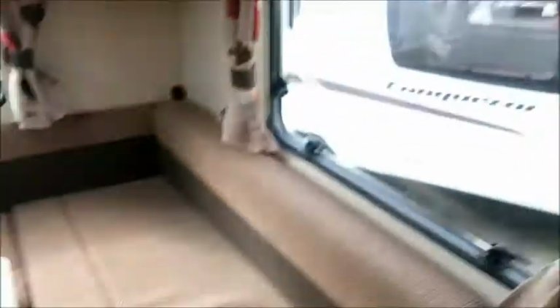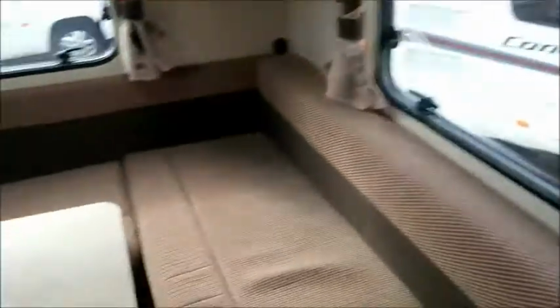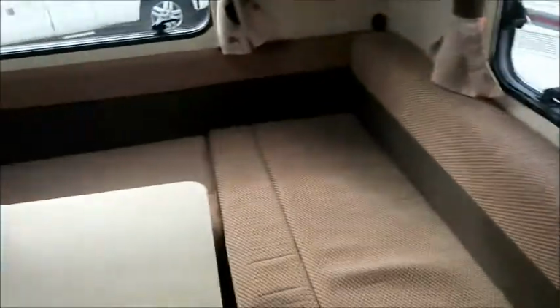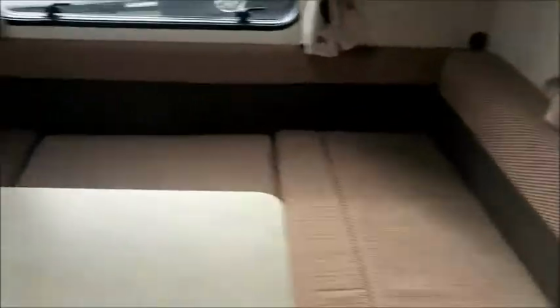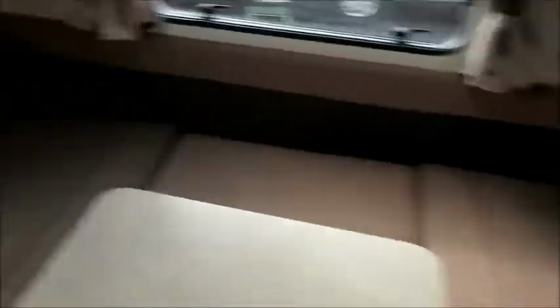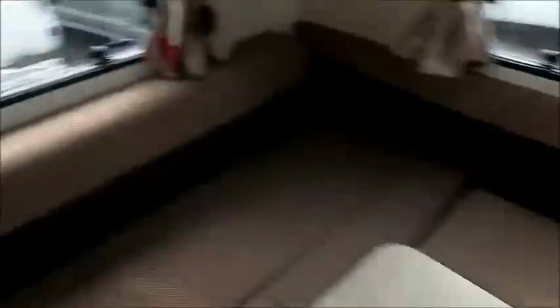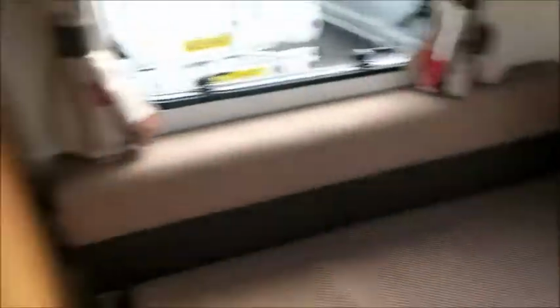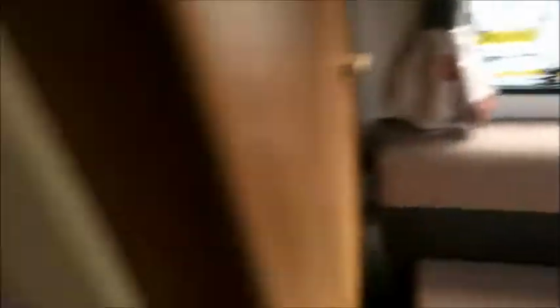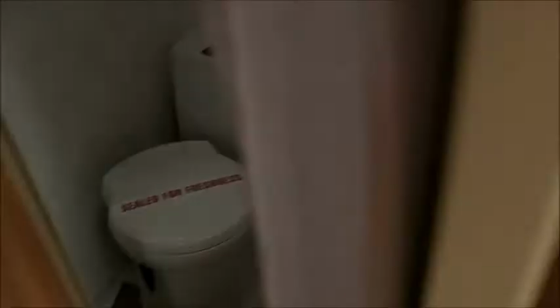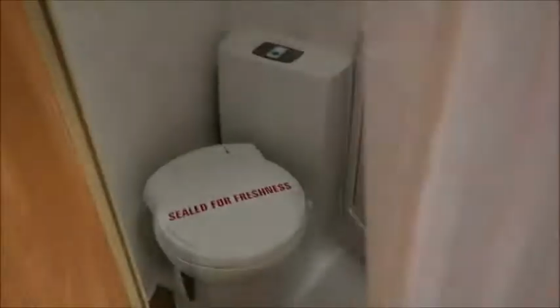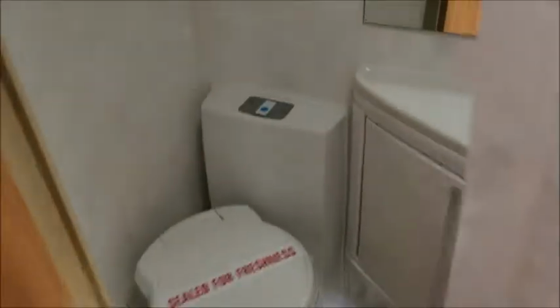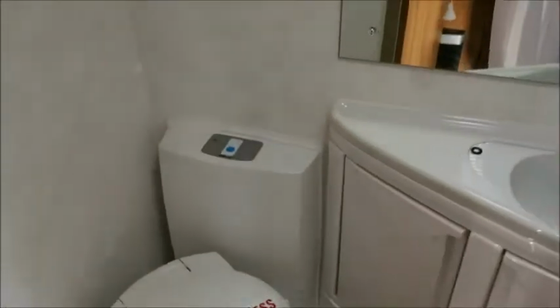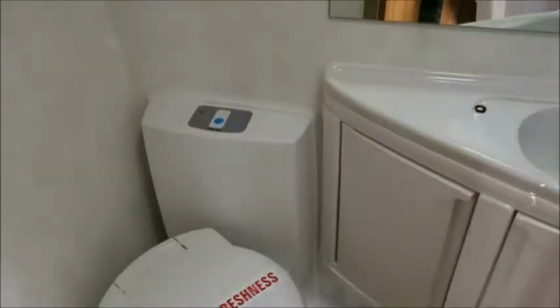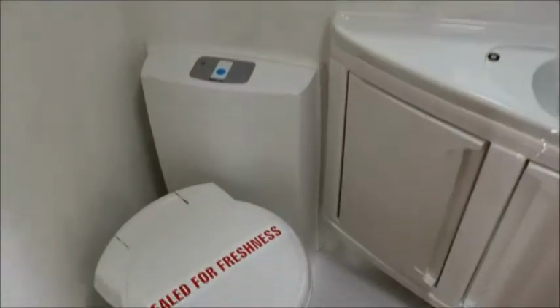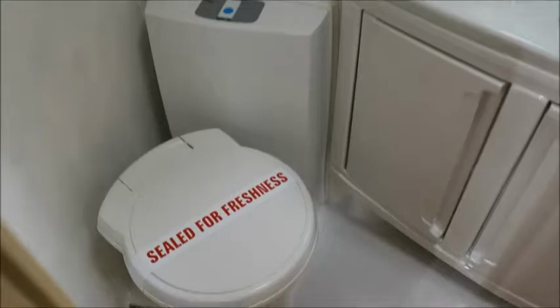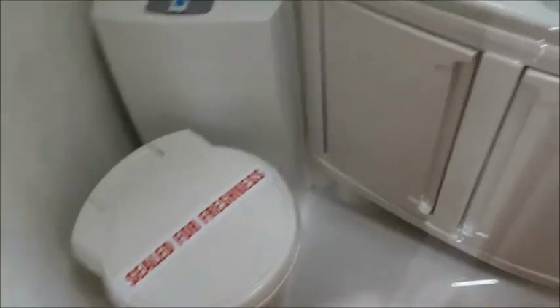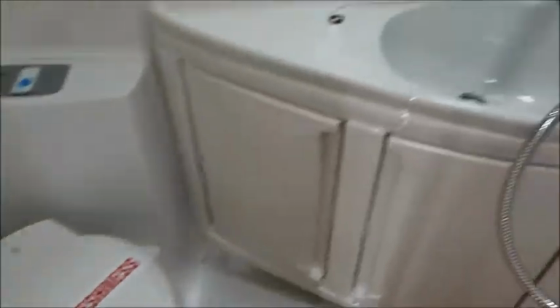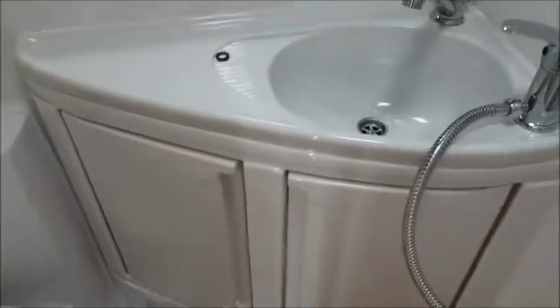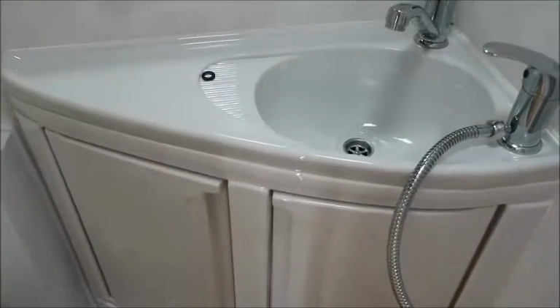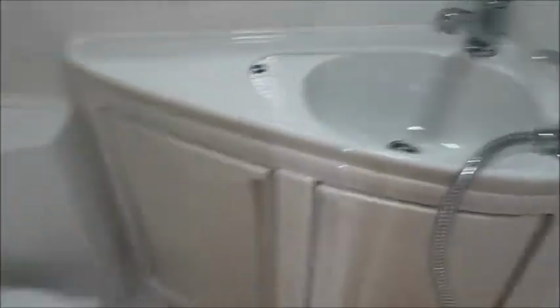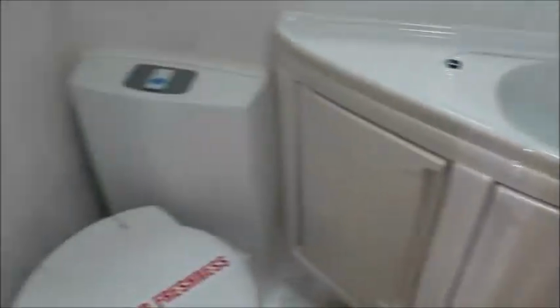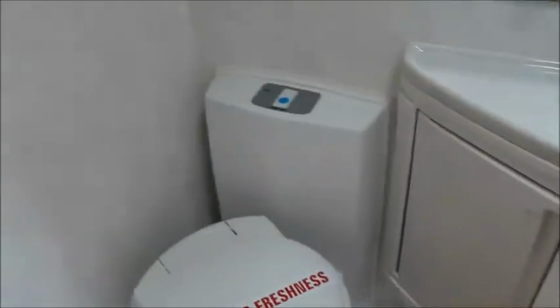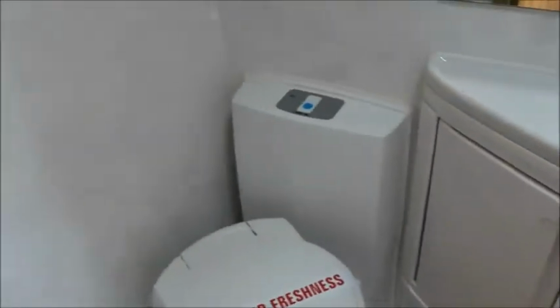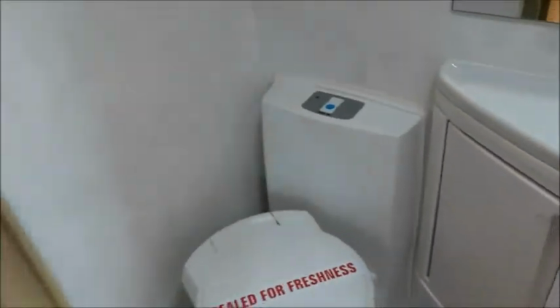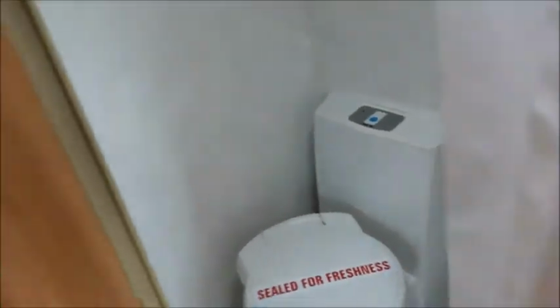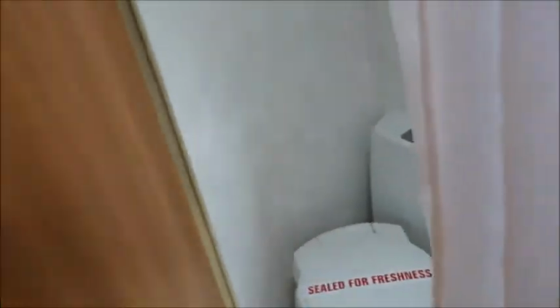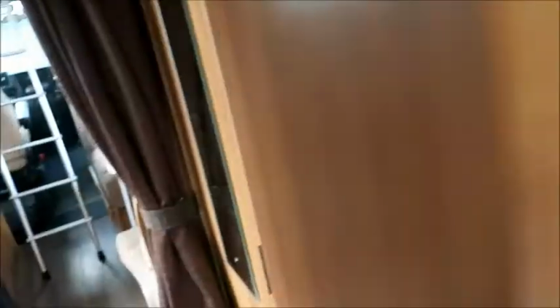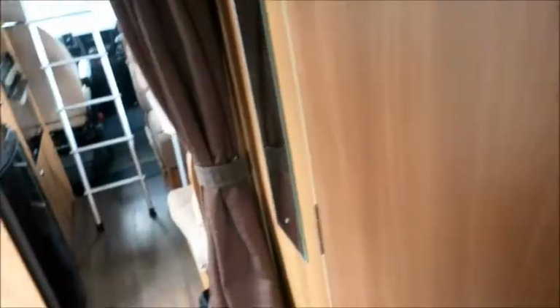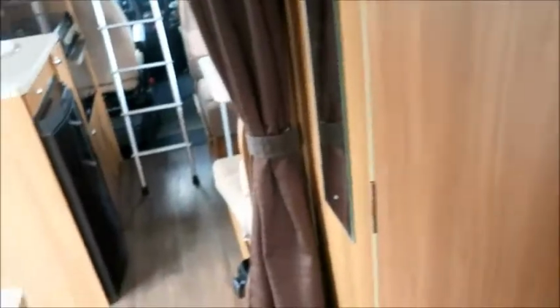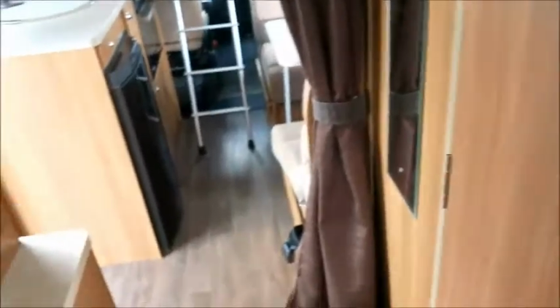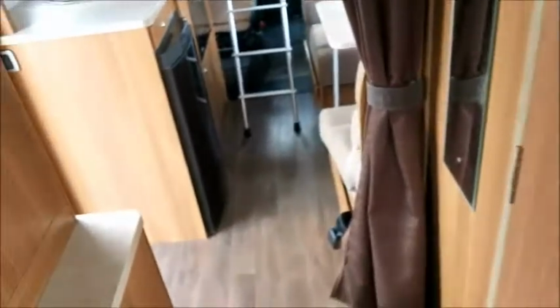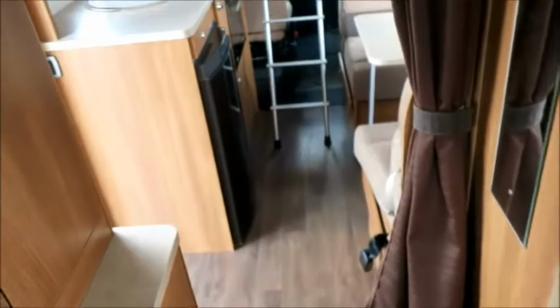Into the washroom. Vanity unit, electric flush loo, squeaky door.